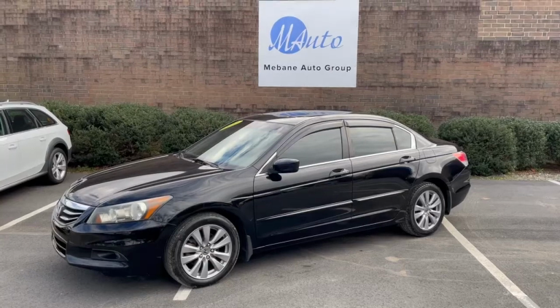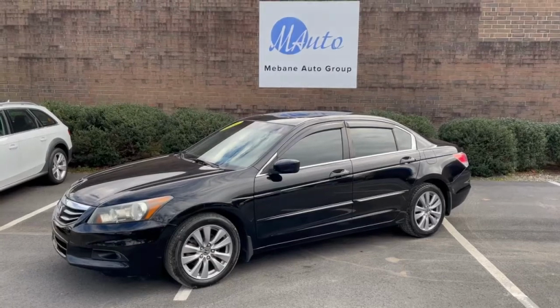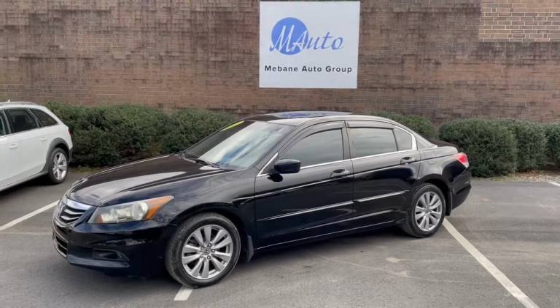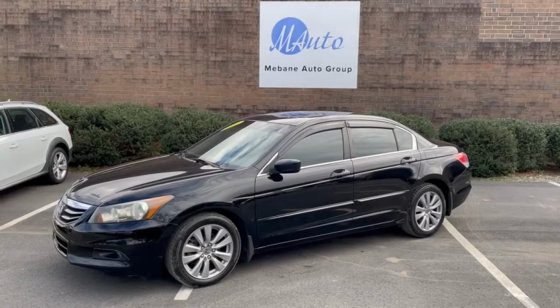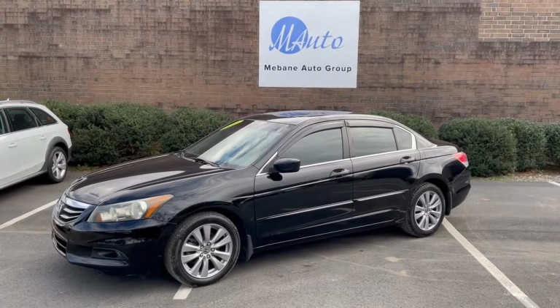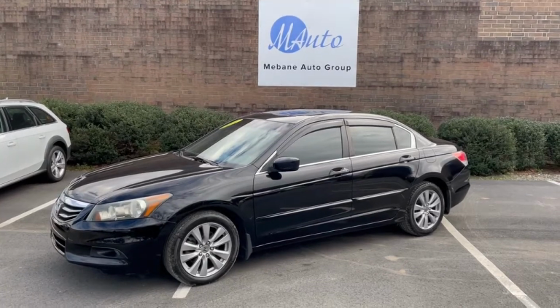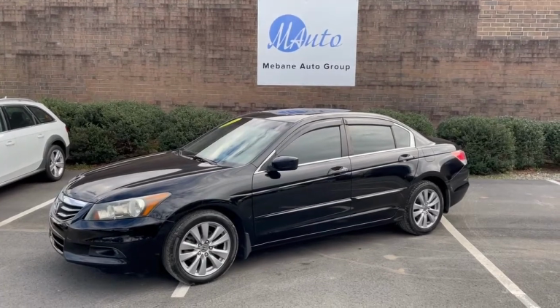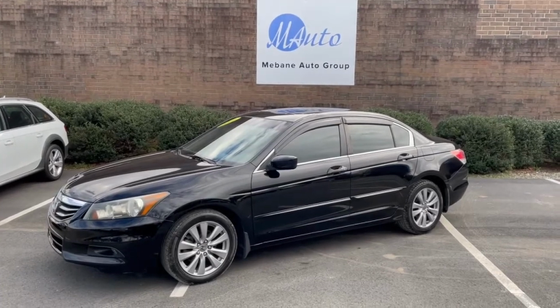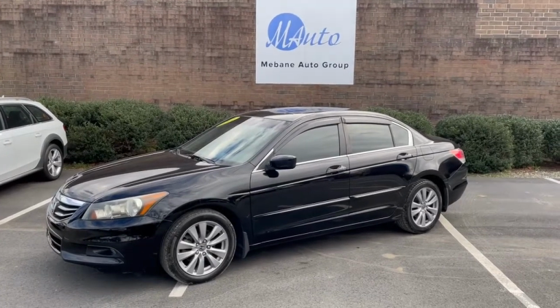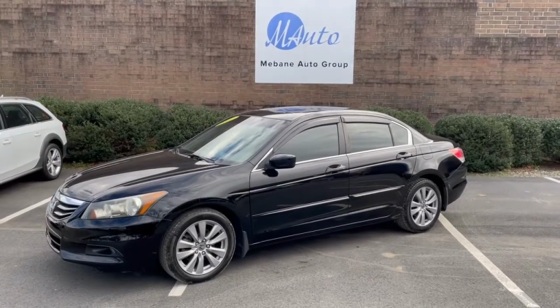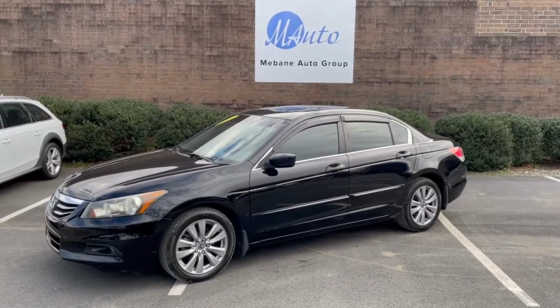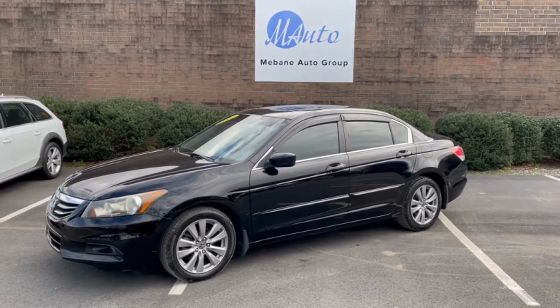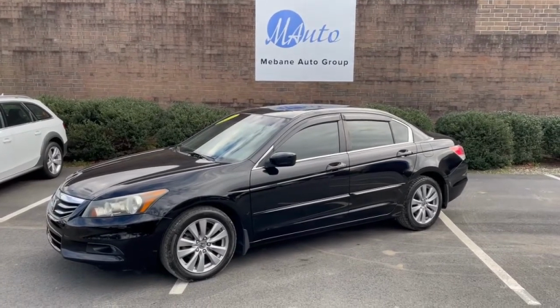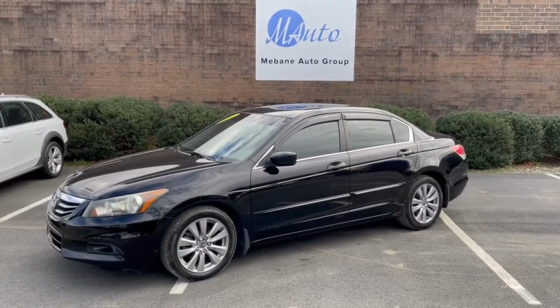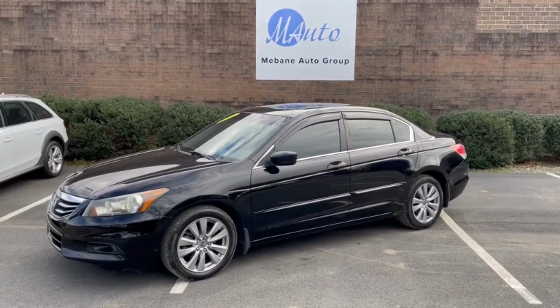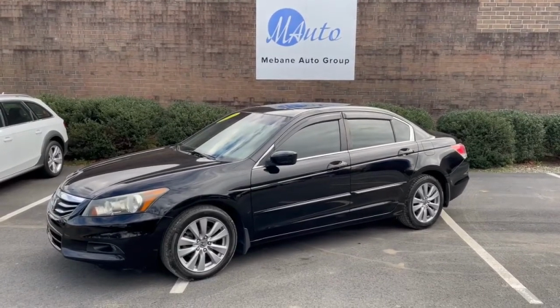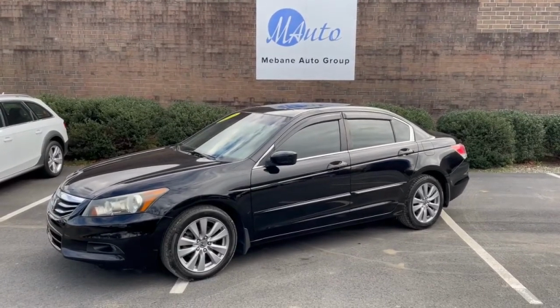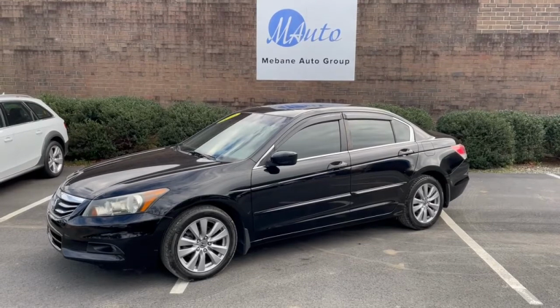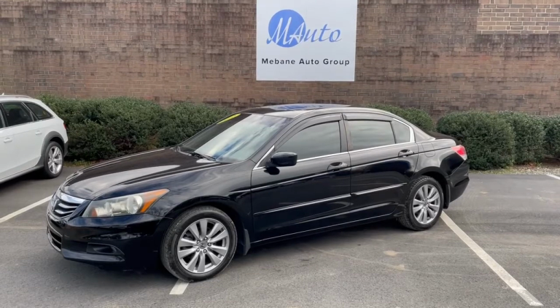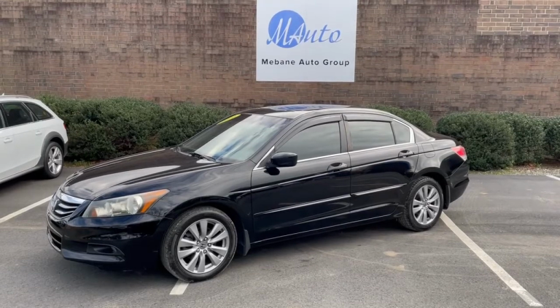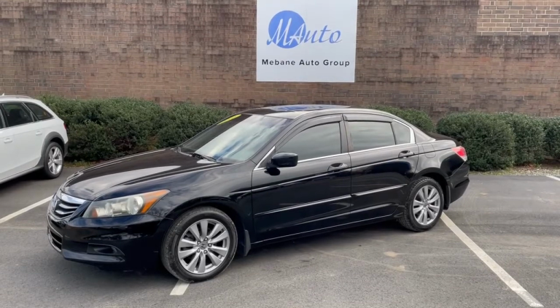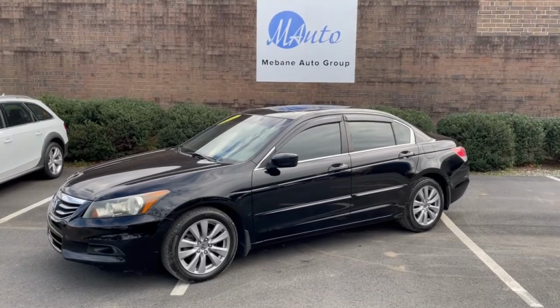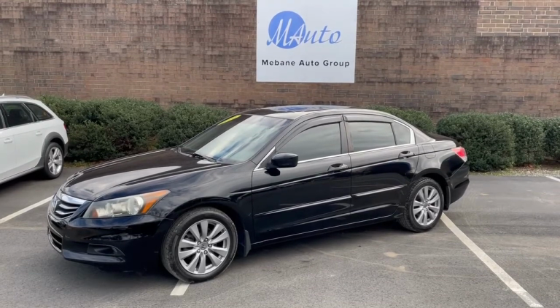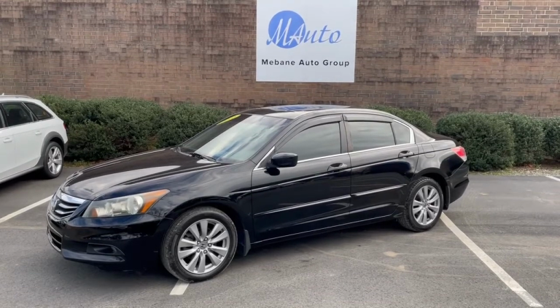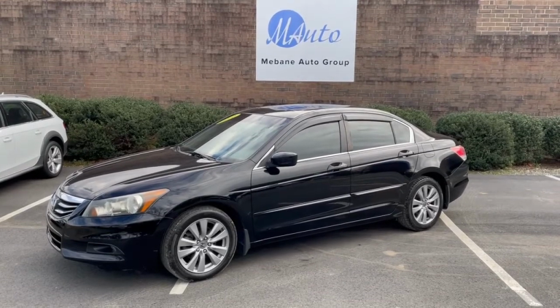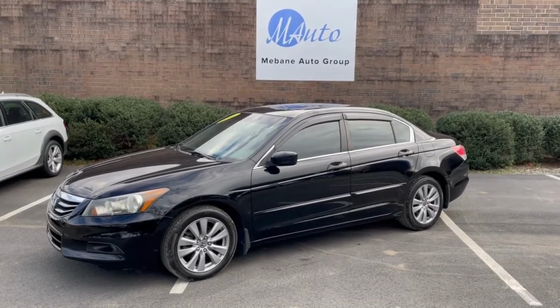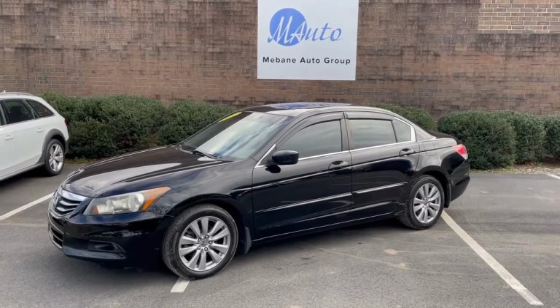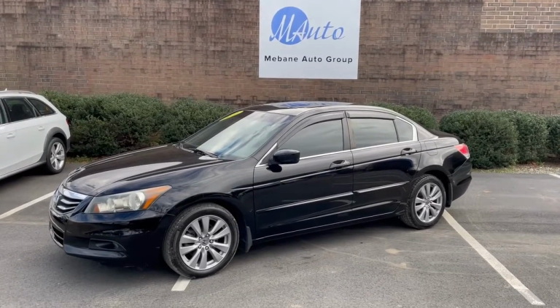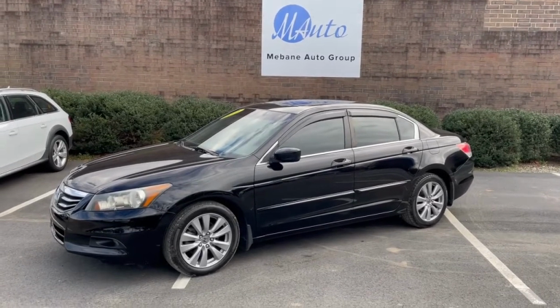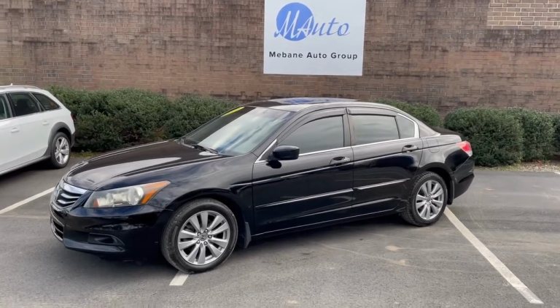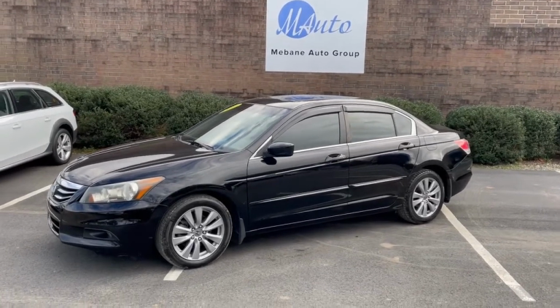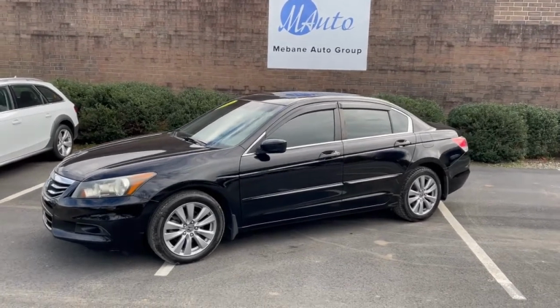Good afternoon, everyone. It's Chris here with the Mebin Auto Group. We've got new in stock a 2012 Honda Accord. This is an EX.